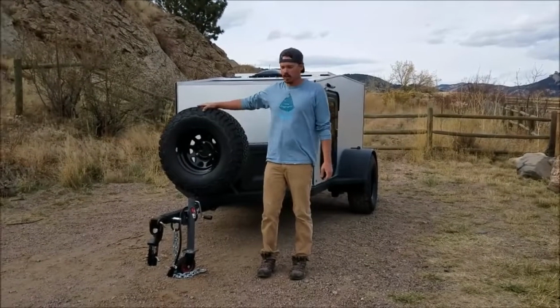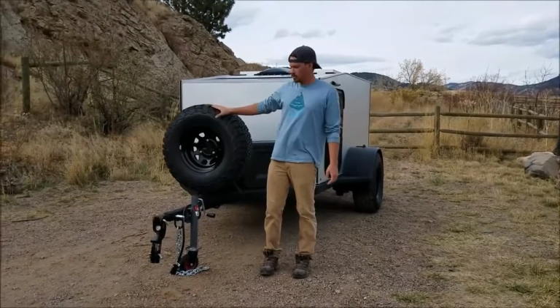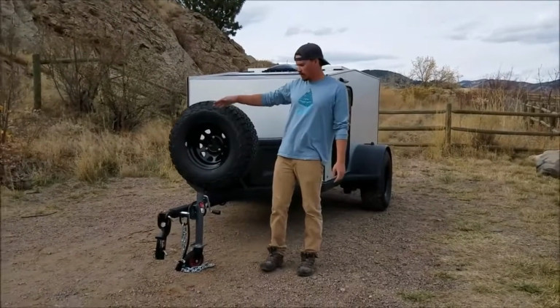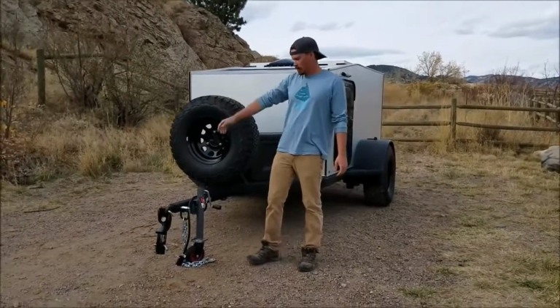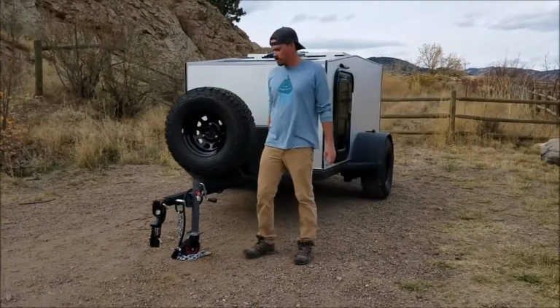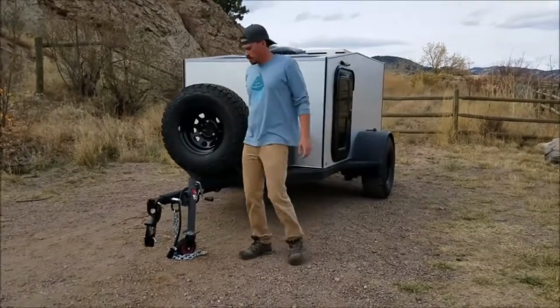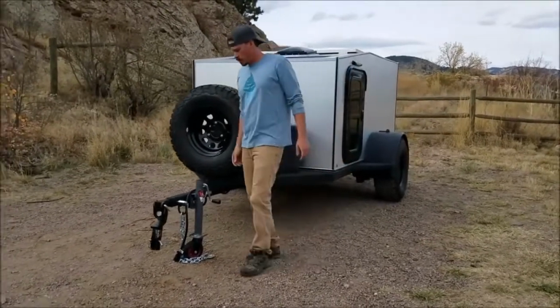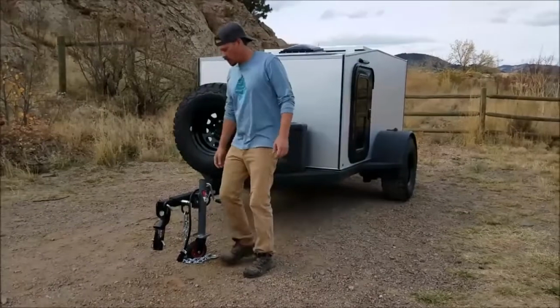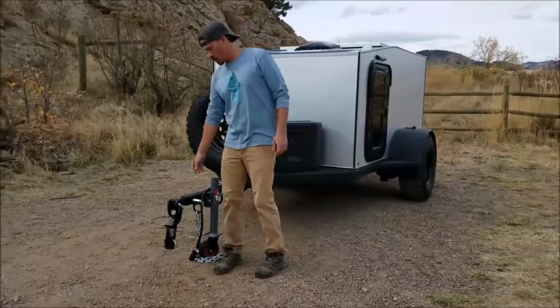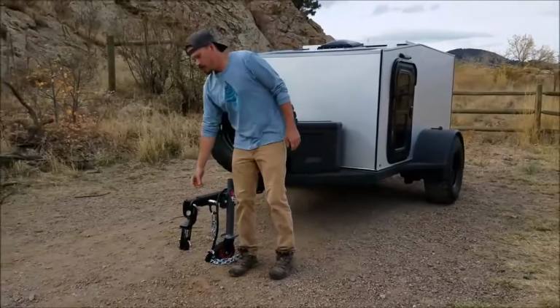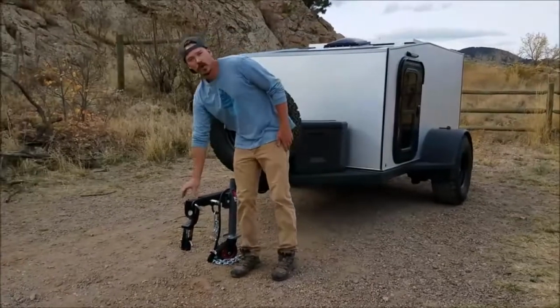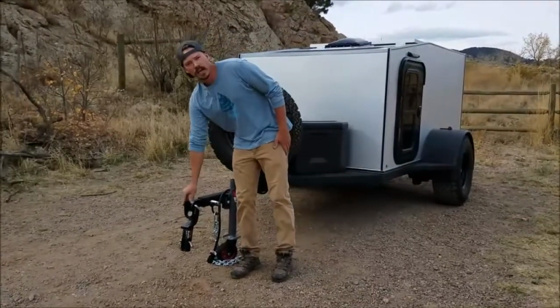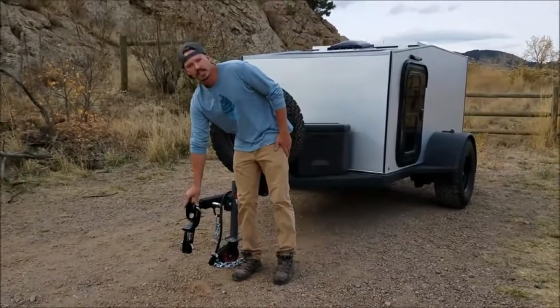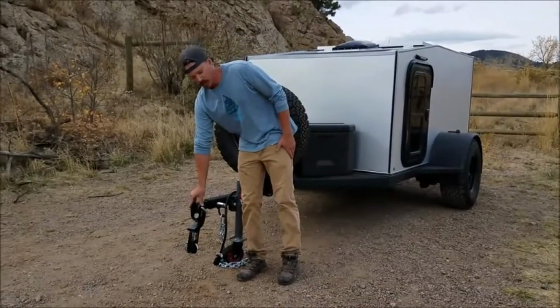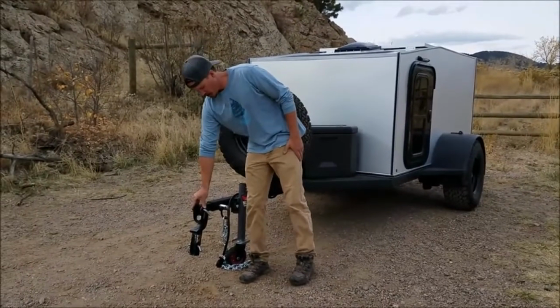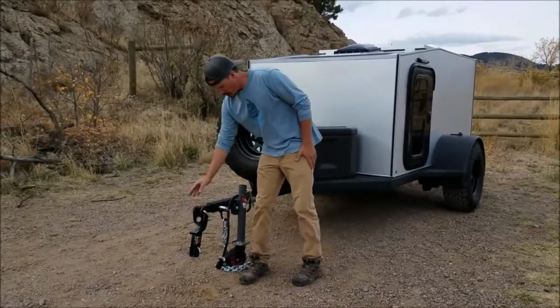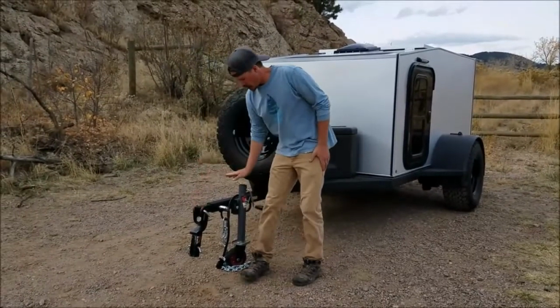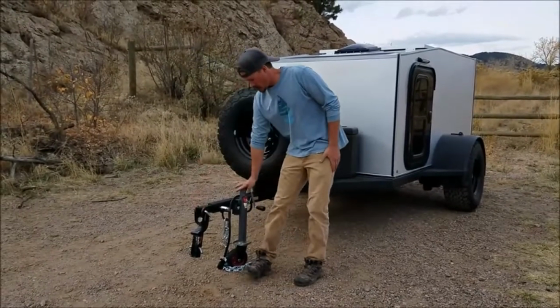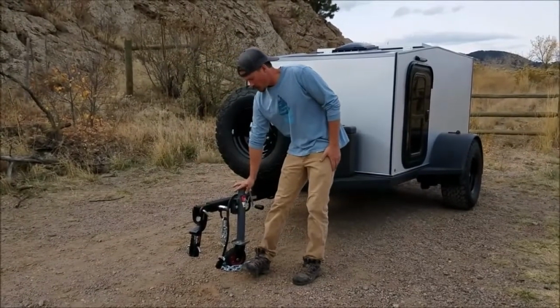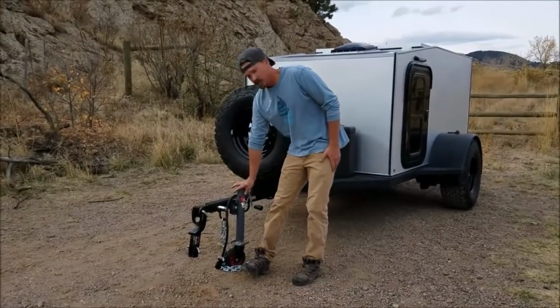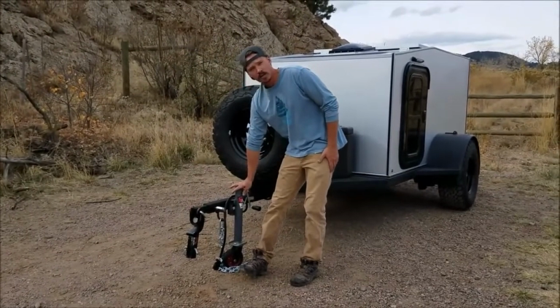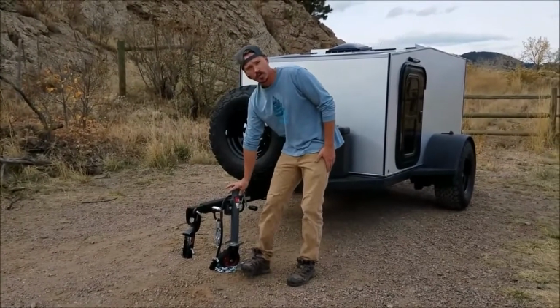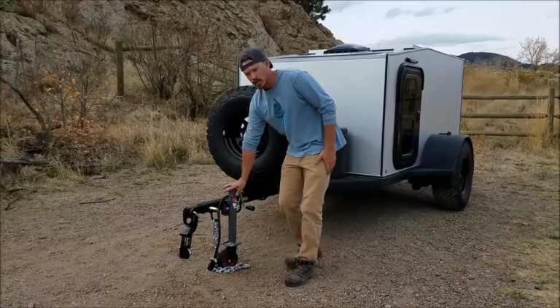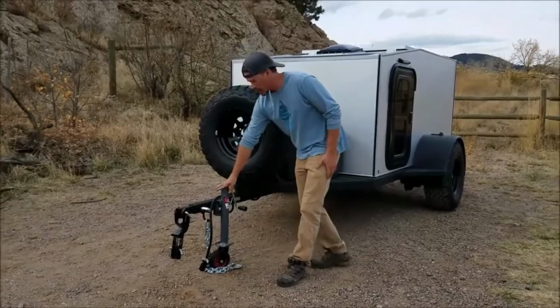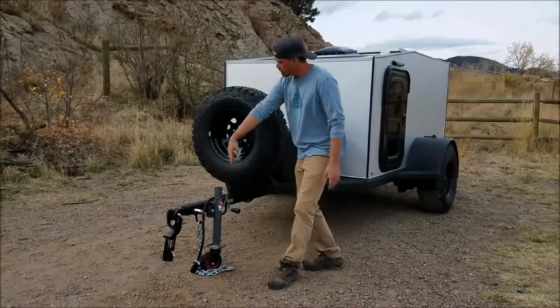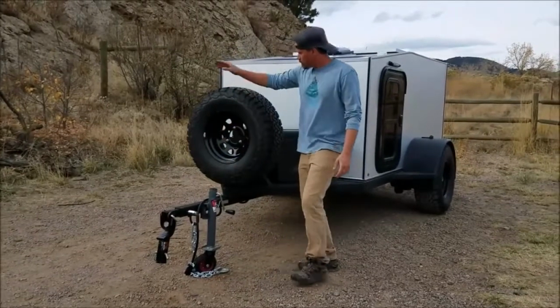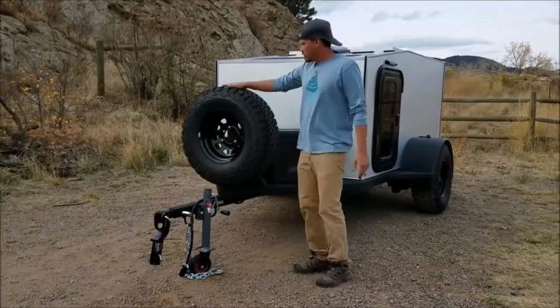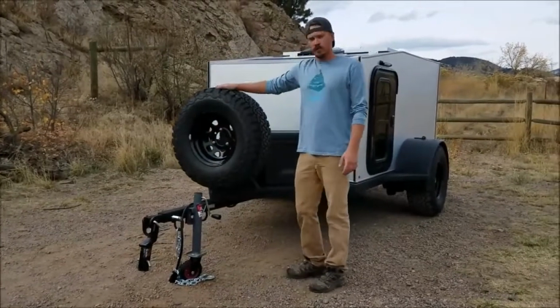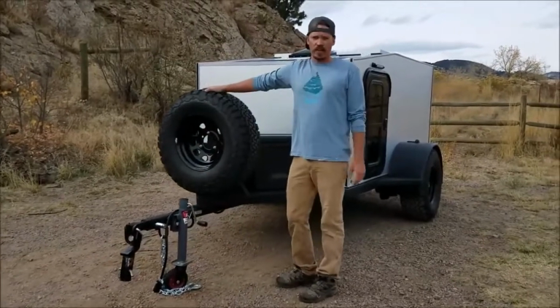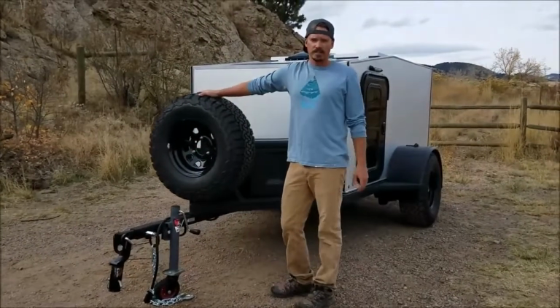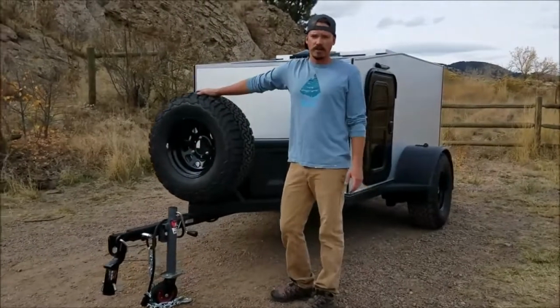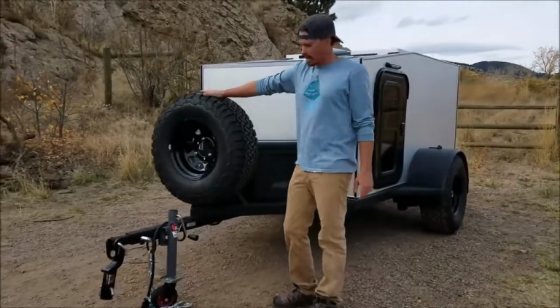We'll start up front here. All trailers come with multi-axis couplers. We have a front jack with a rubber wheel on it. Full-size spare tire.